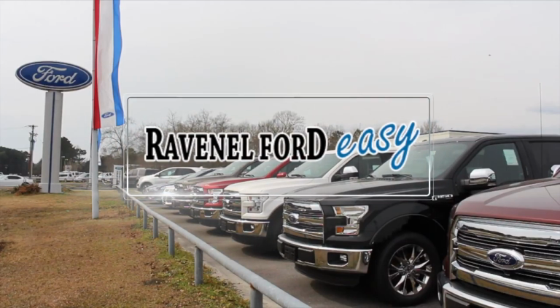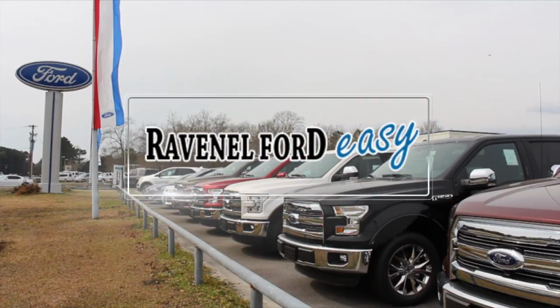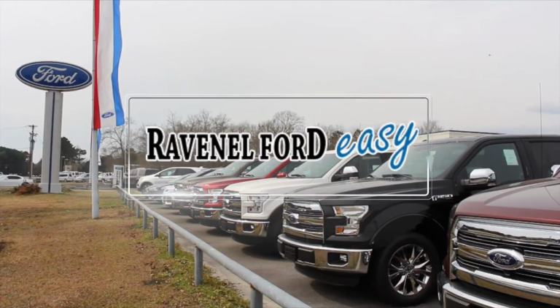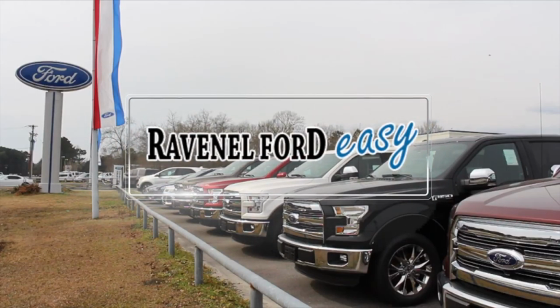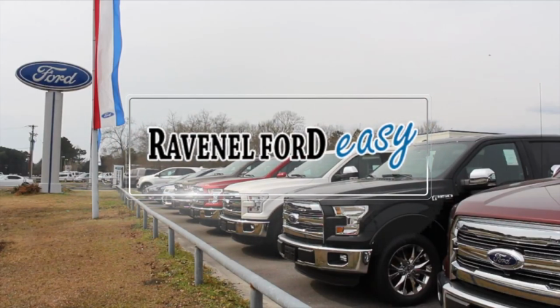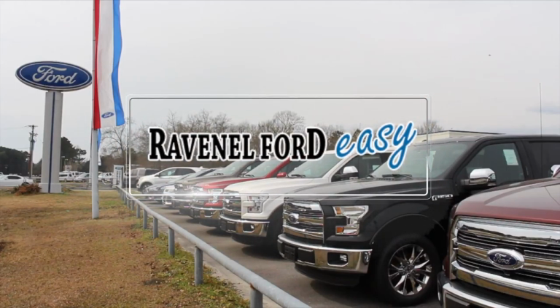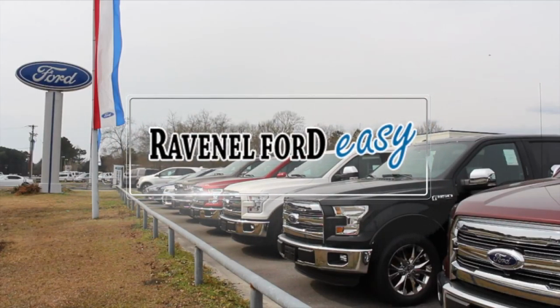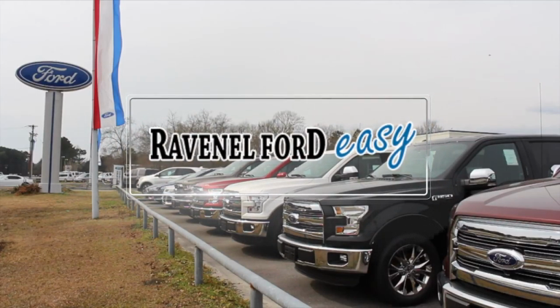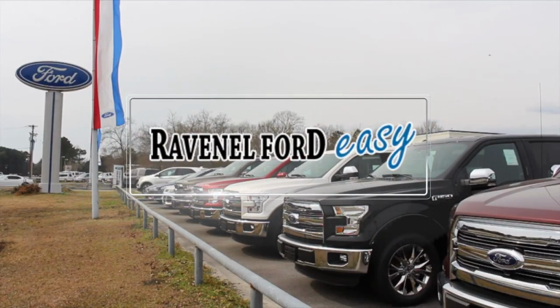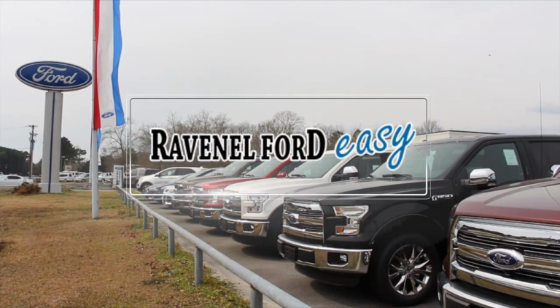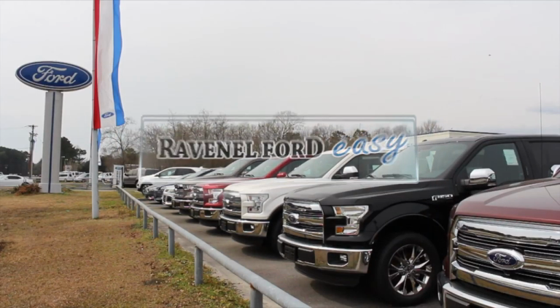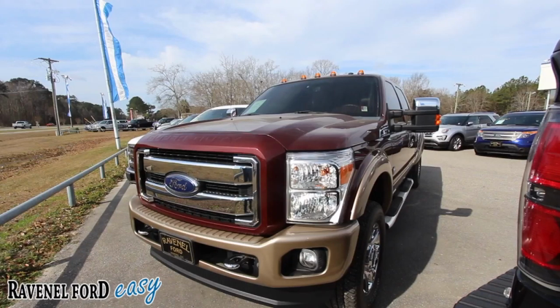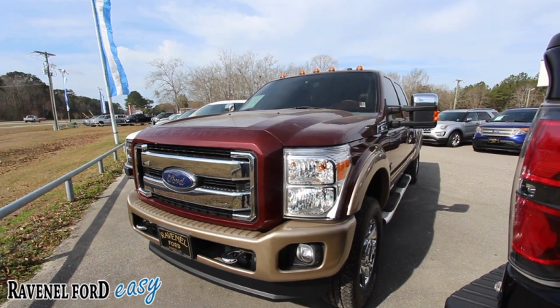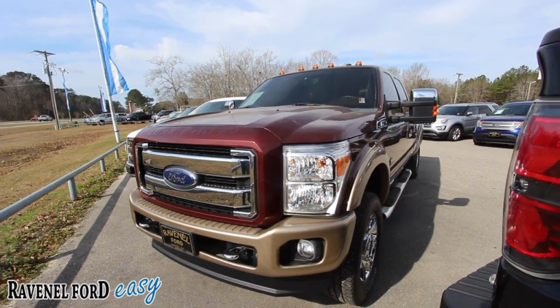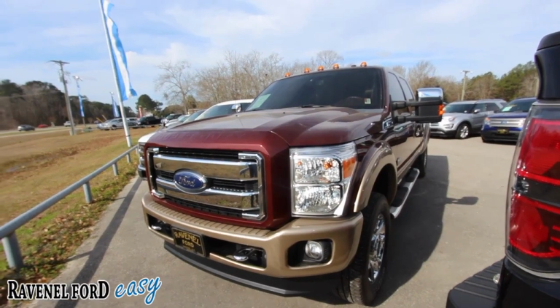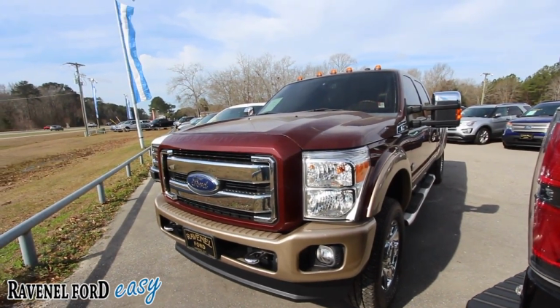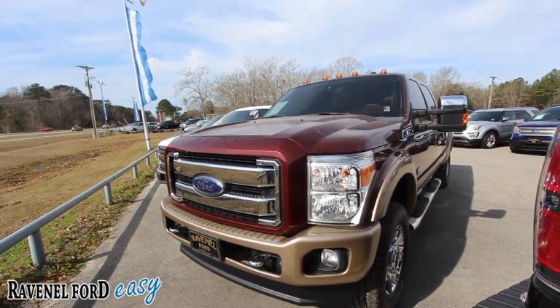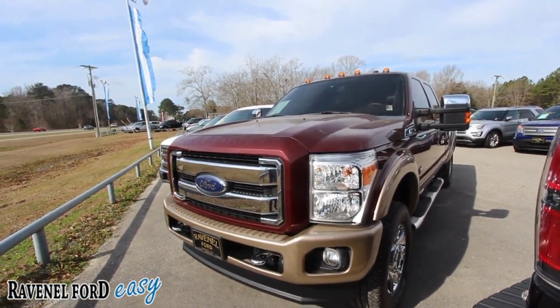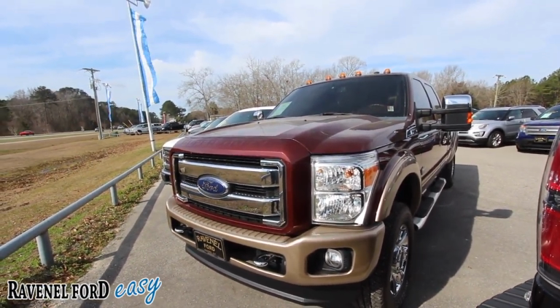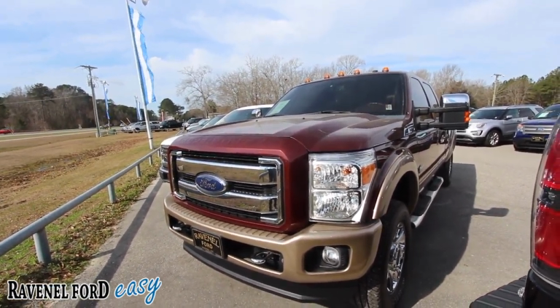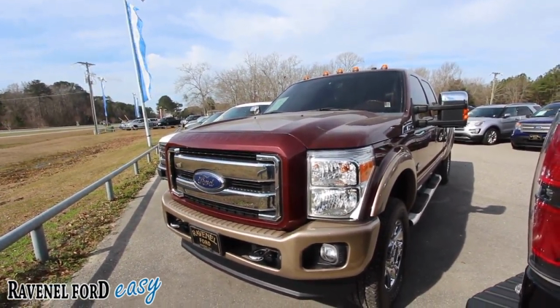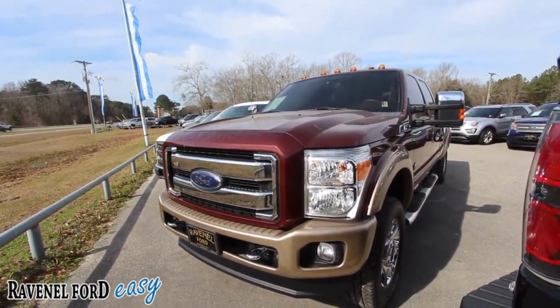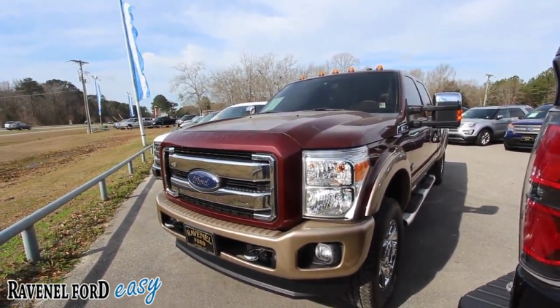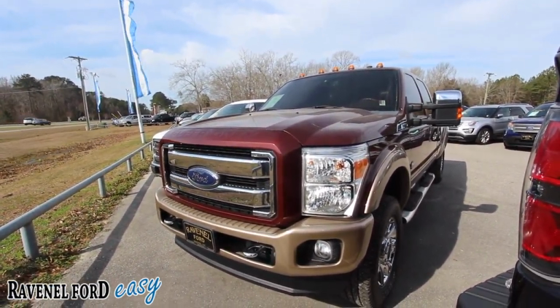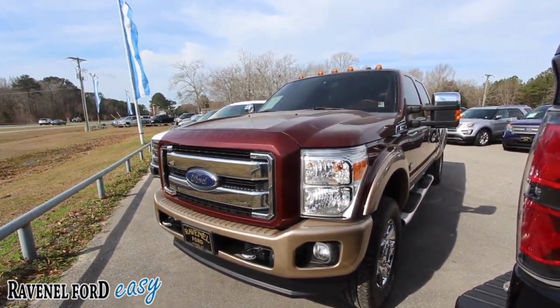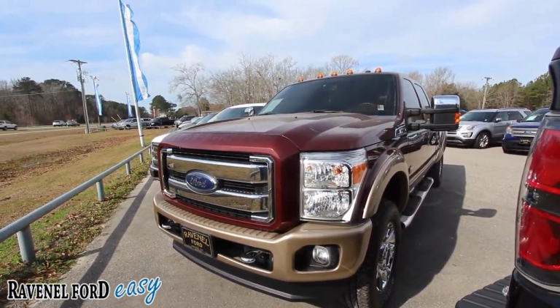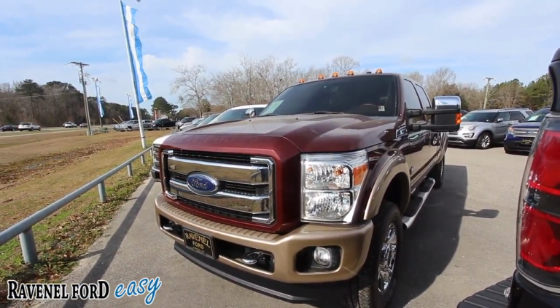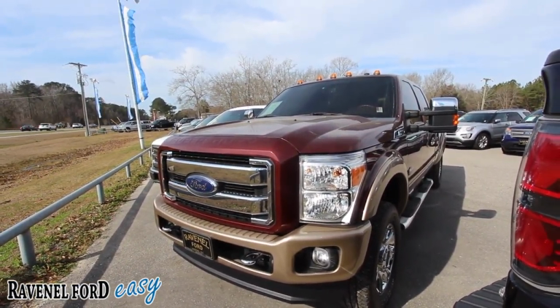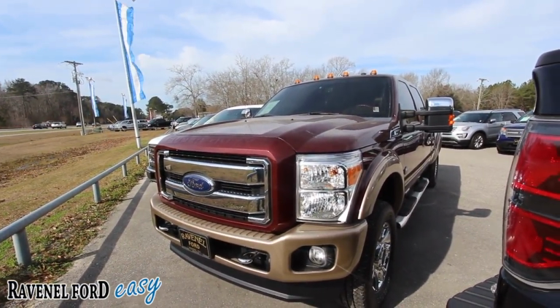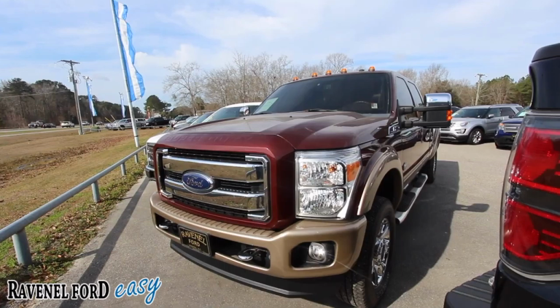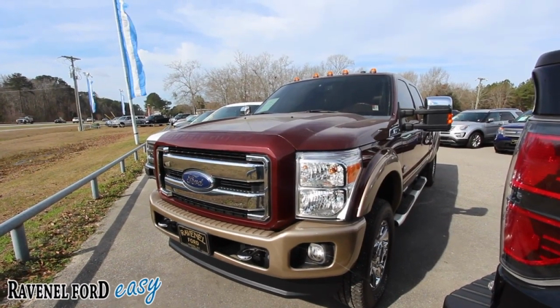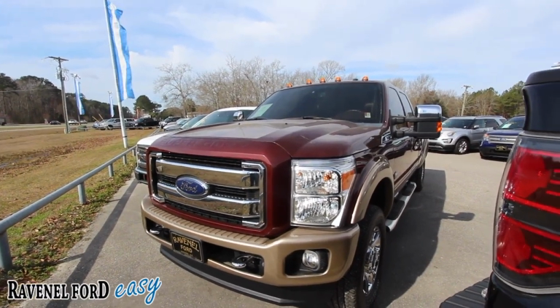Ravenel Ford — car buying made easy. Hey everybody, today we're at Ravenel Ford looking at a 2012 Ford F-350 King Ranch. How about it?